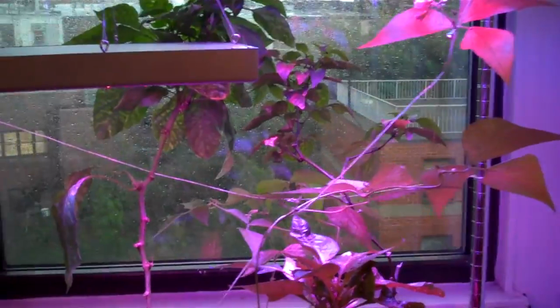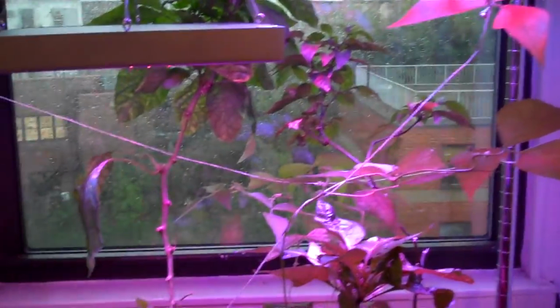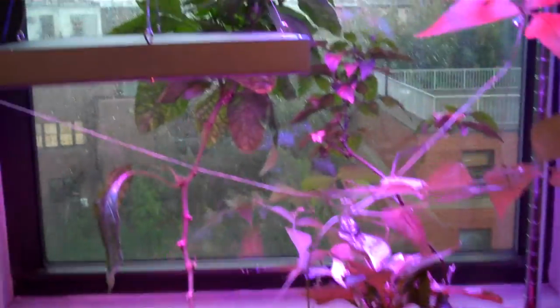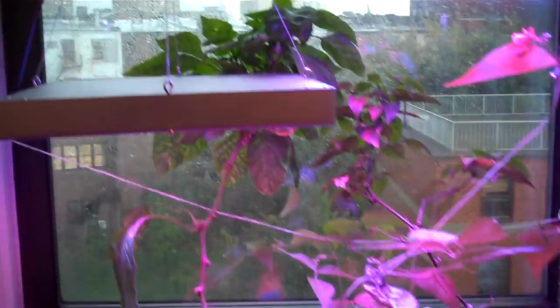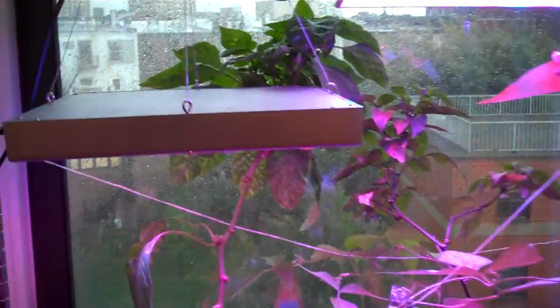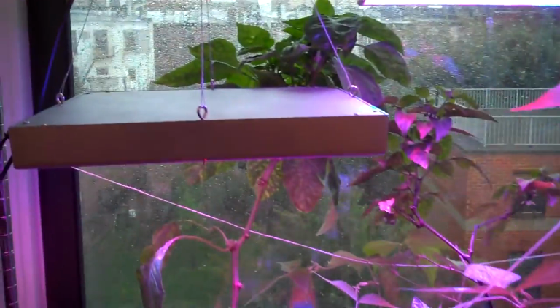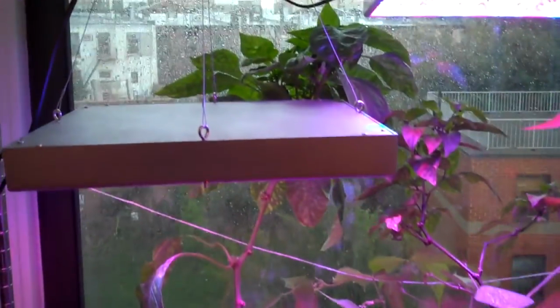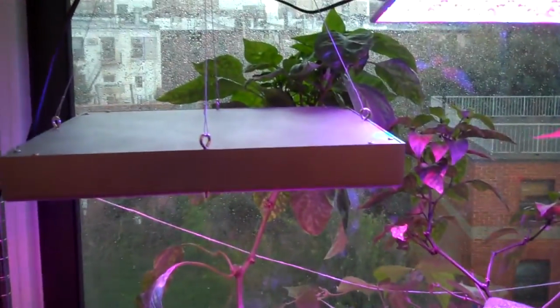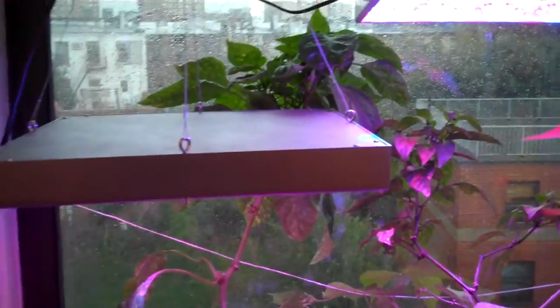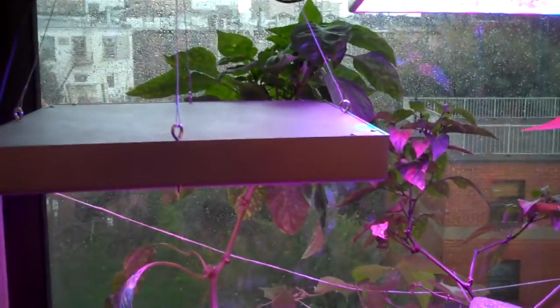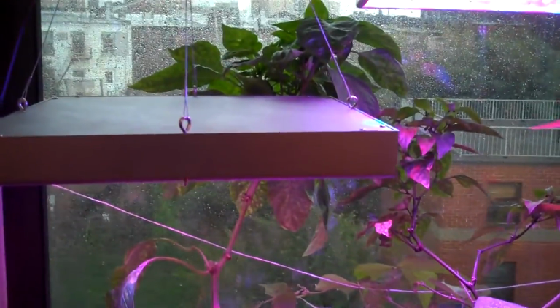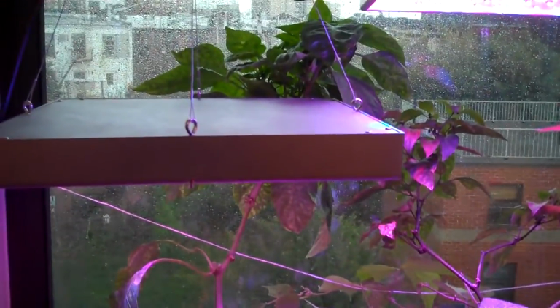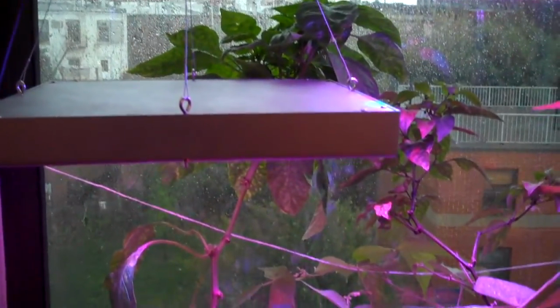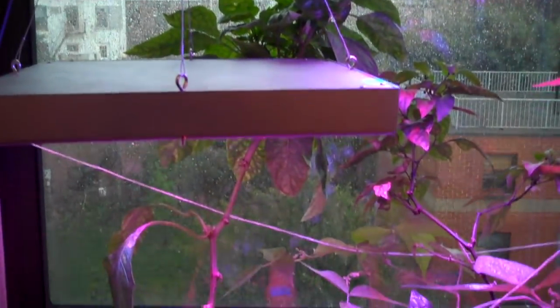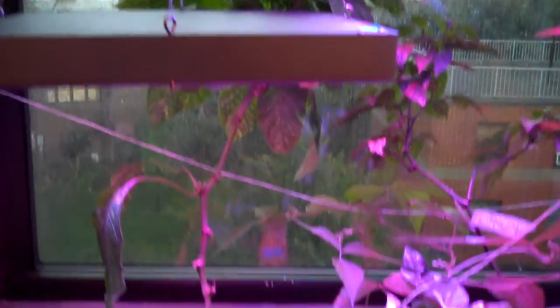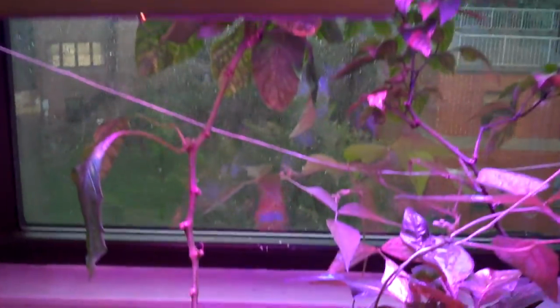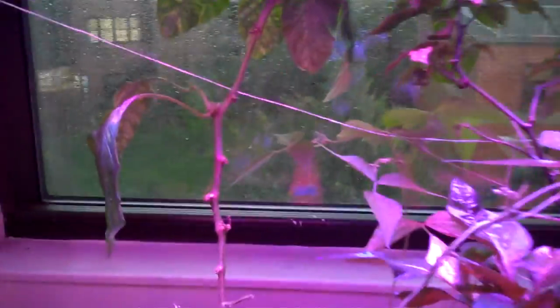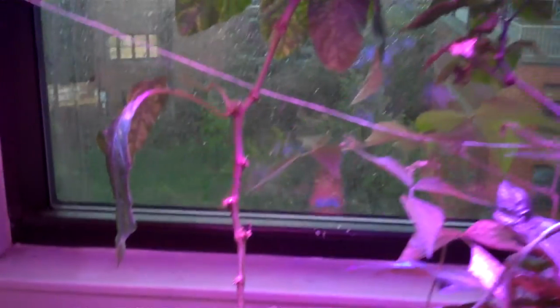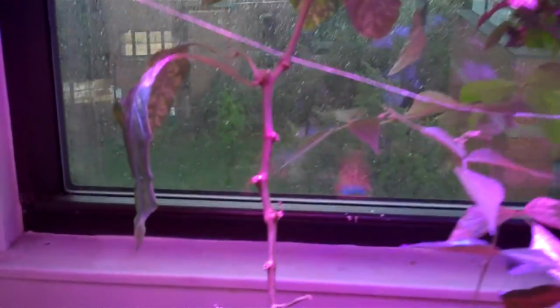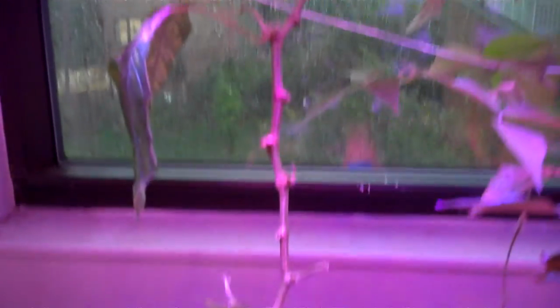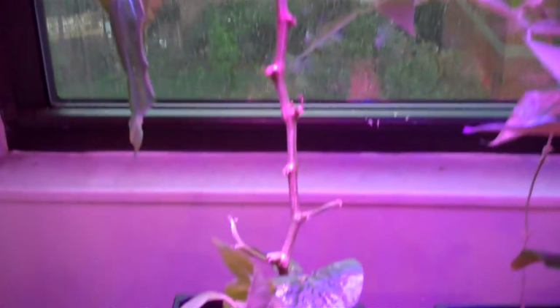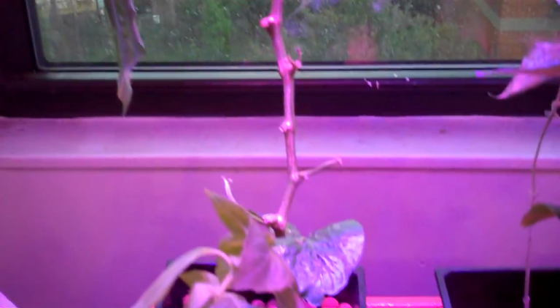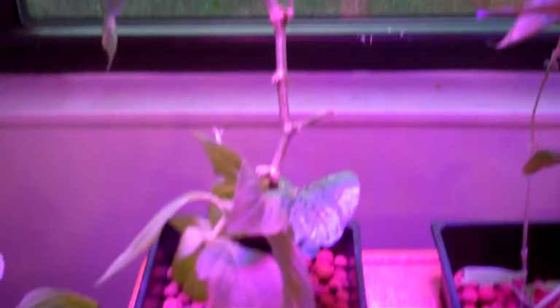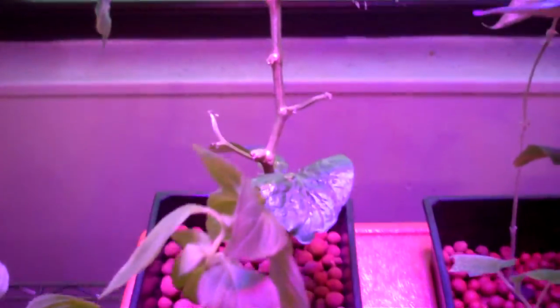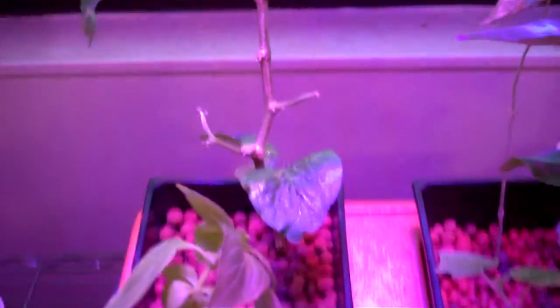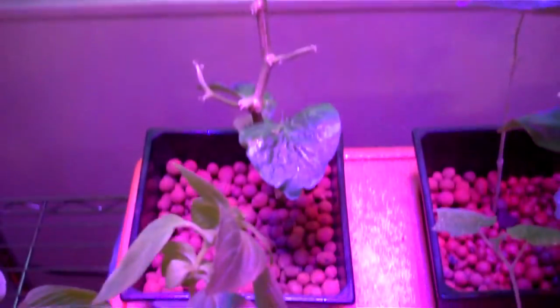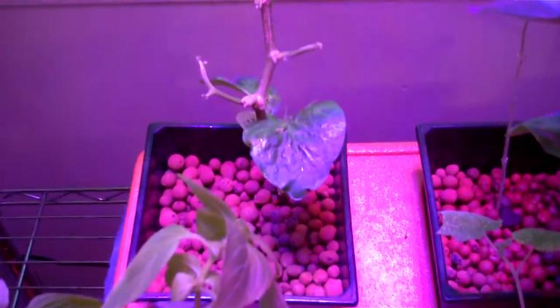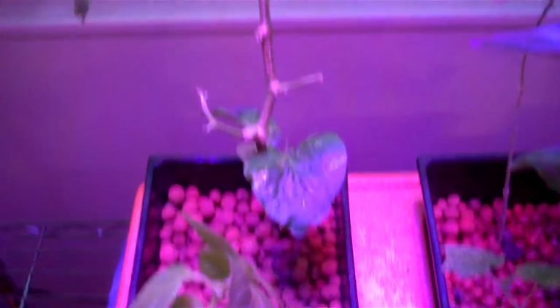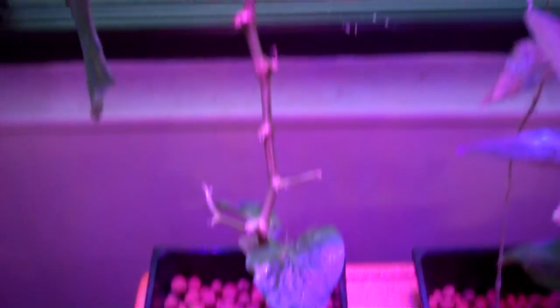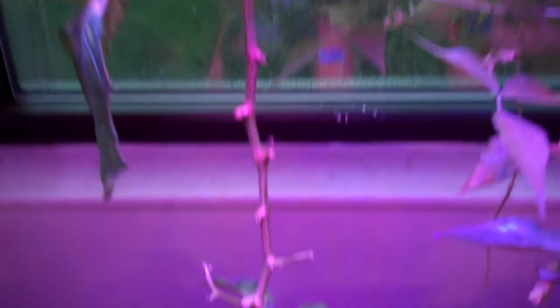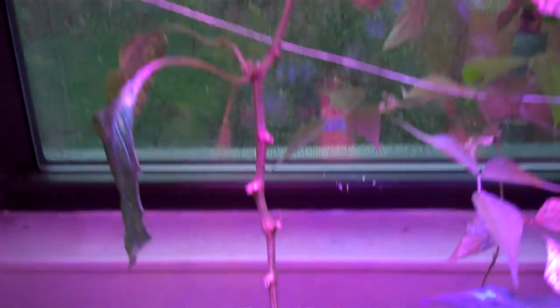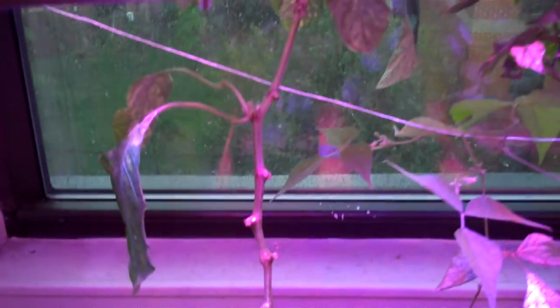You can see that pepper in the back has really just abandoned the lights and is going for the window. Its stalk has been pruned all the way down, and it's actually just getting pretty tall.